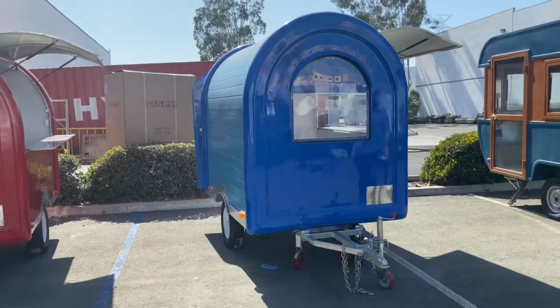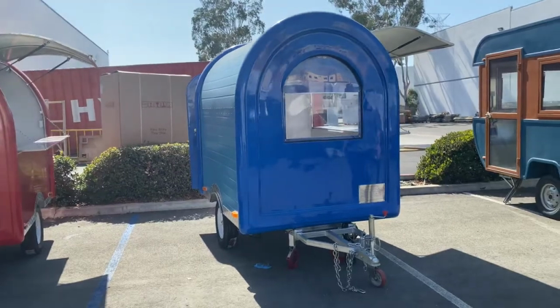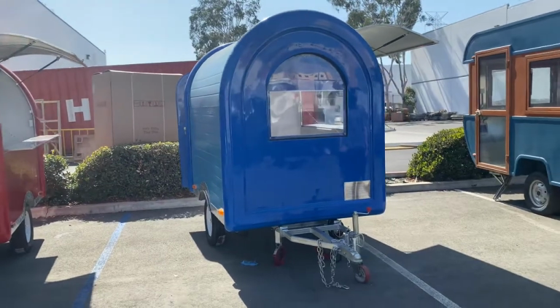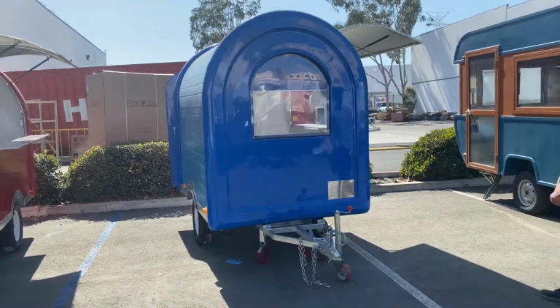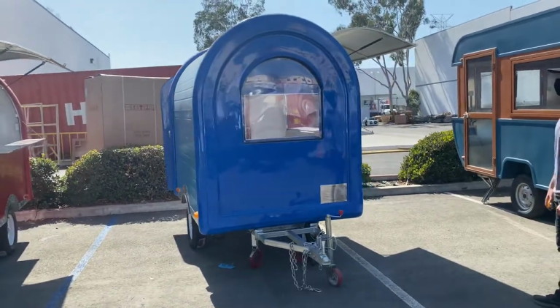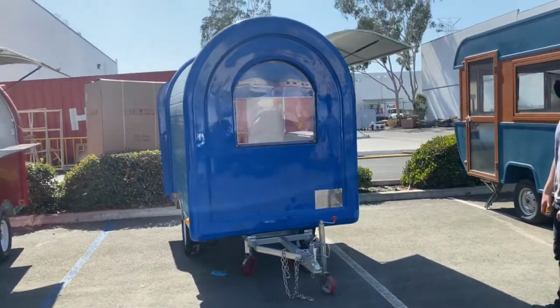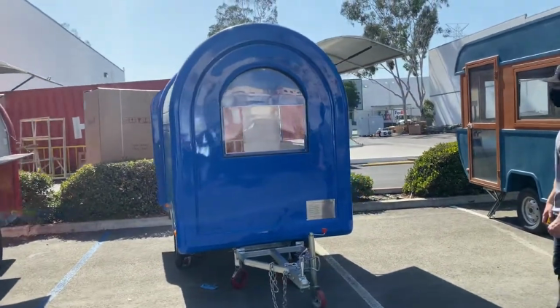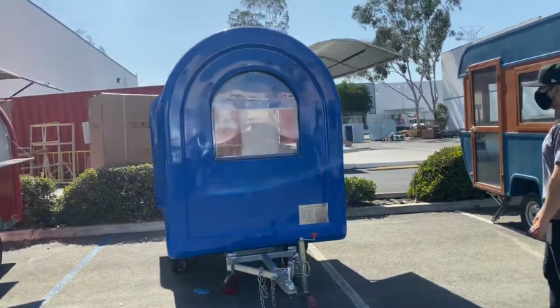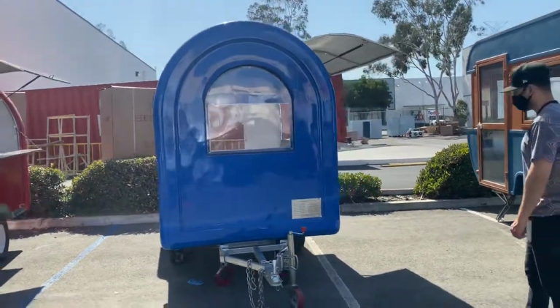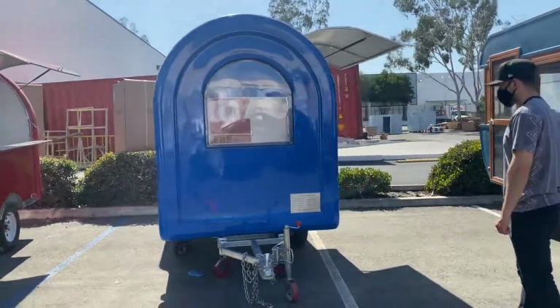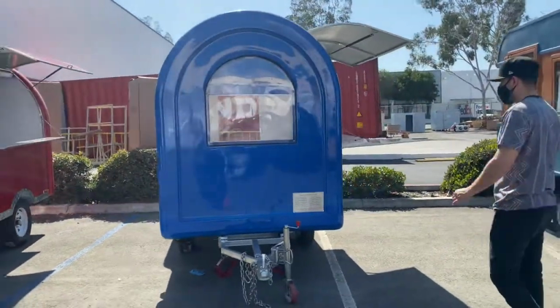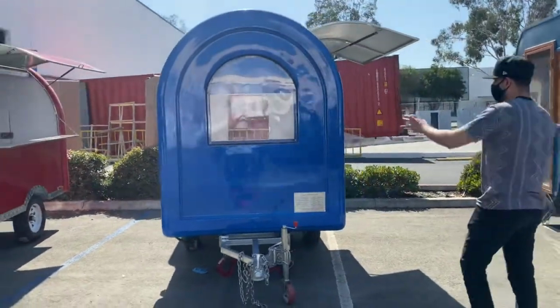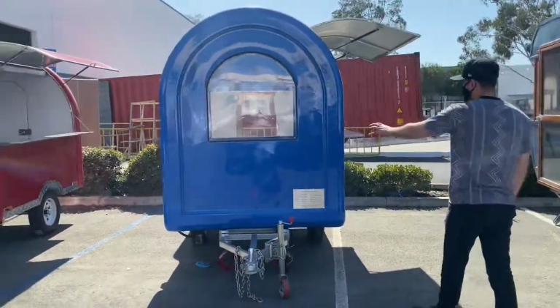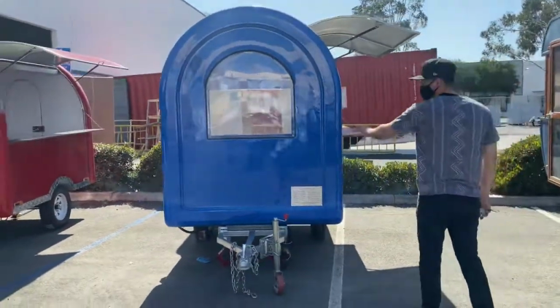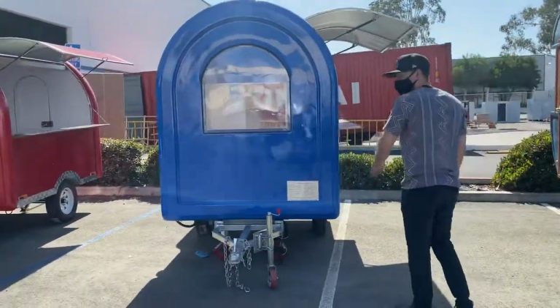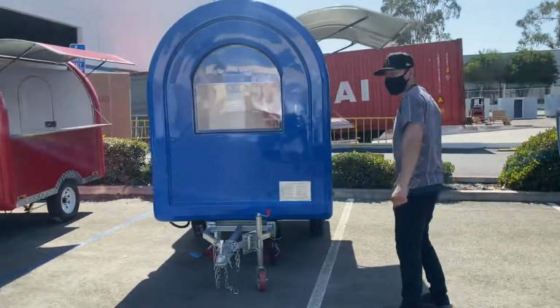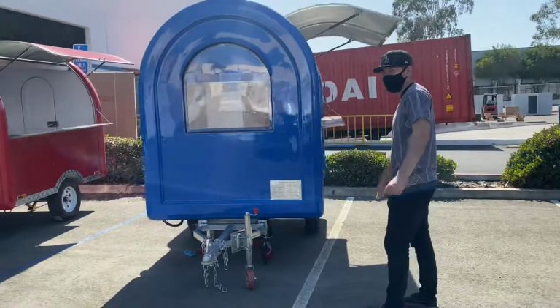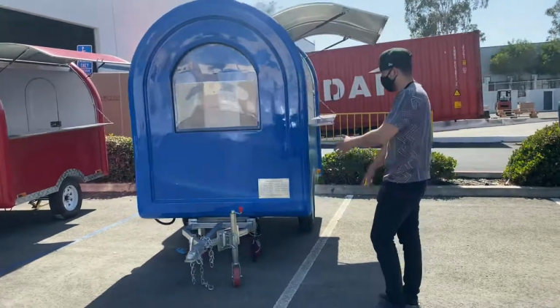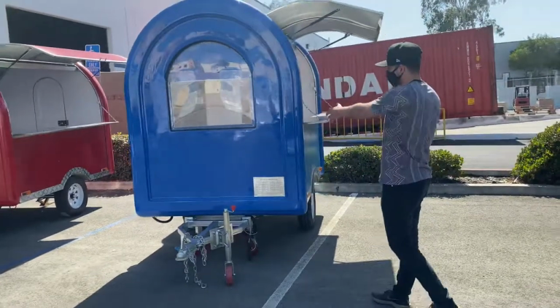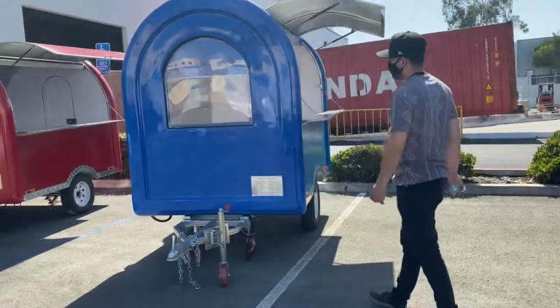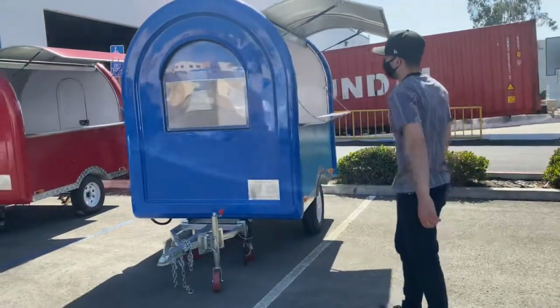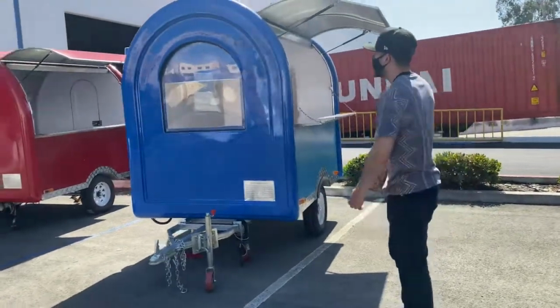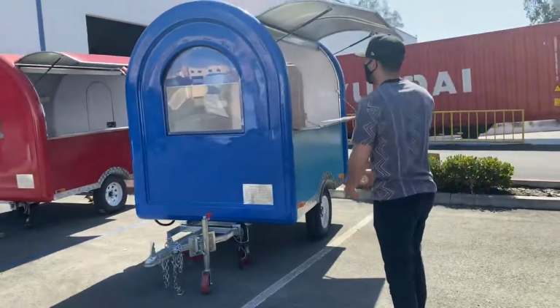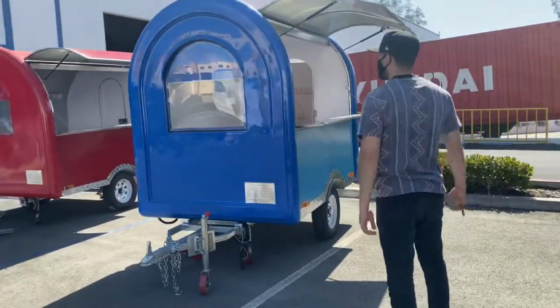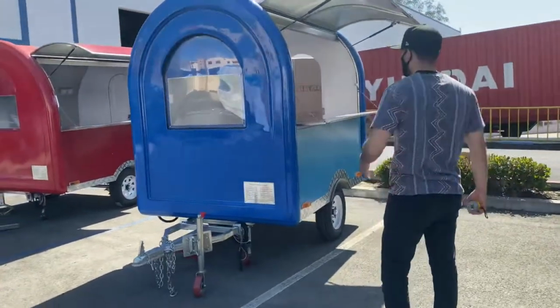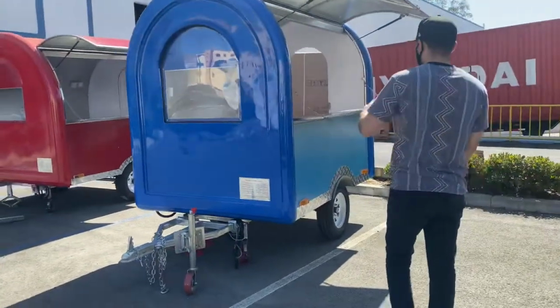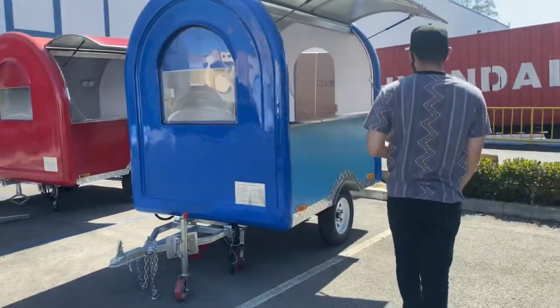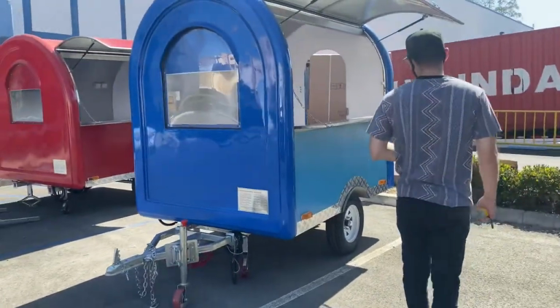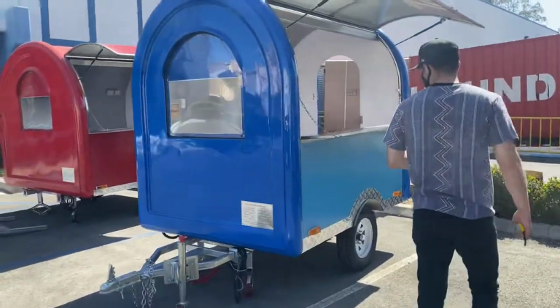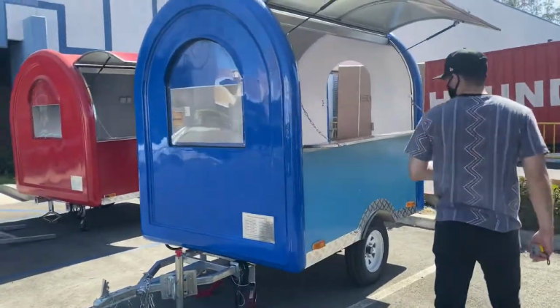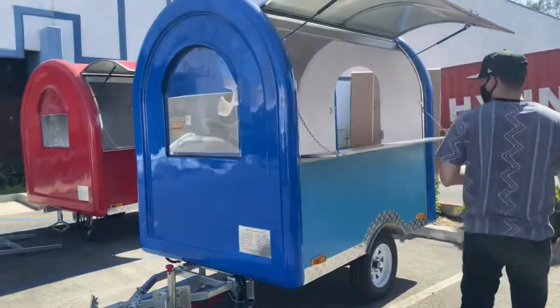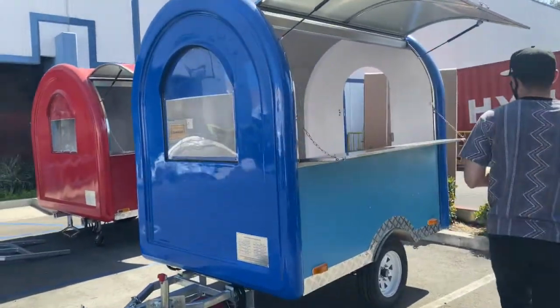This is going to be one of our new styles. We're going to have this in different colors. Right now you're looking at the blue color, but we will have other colors available.